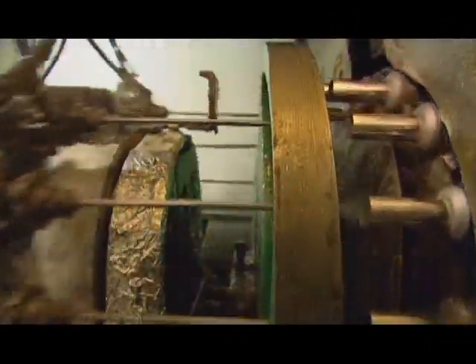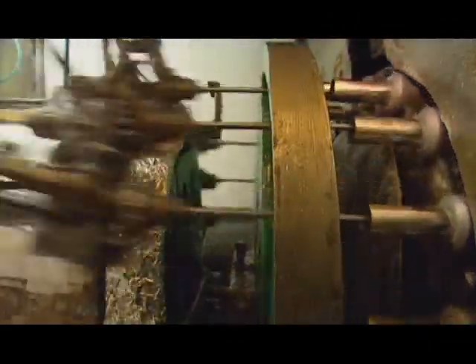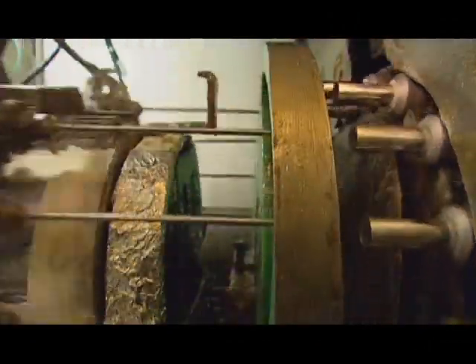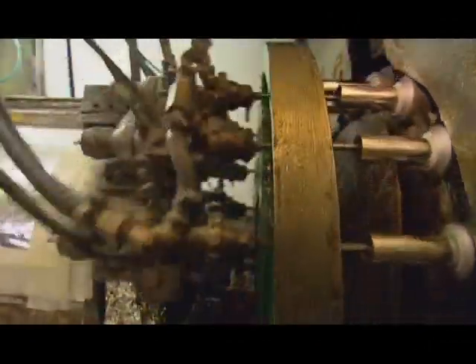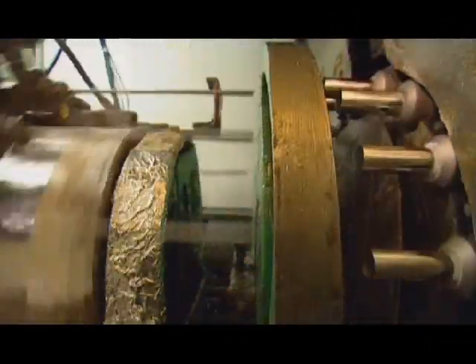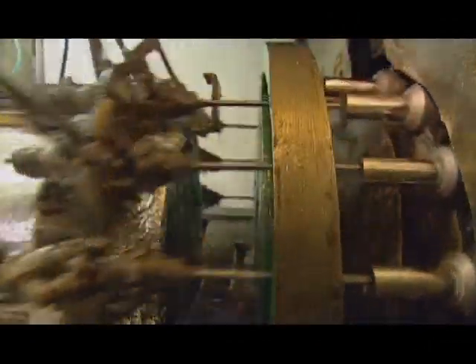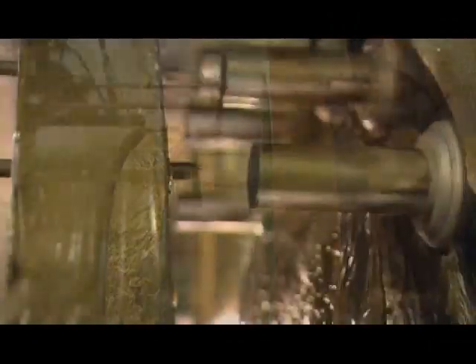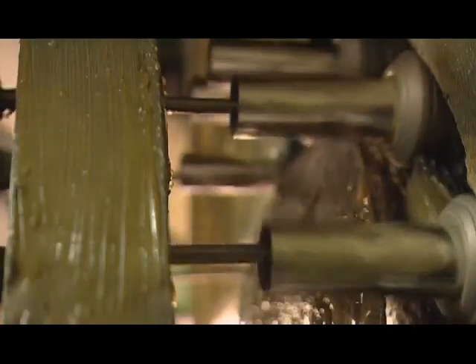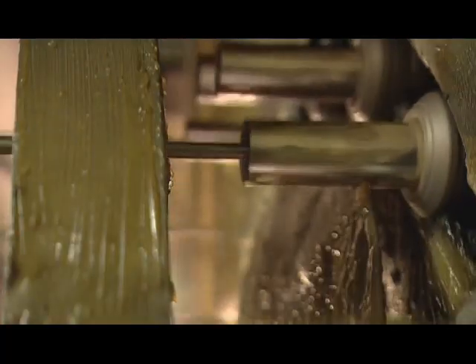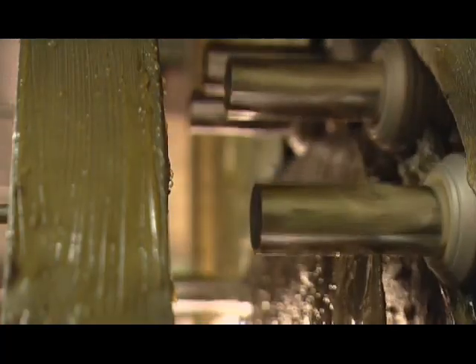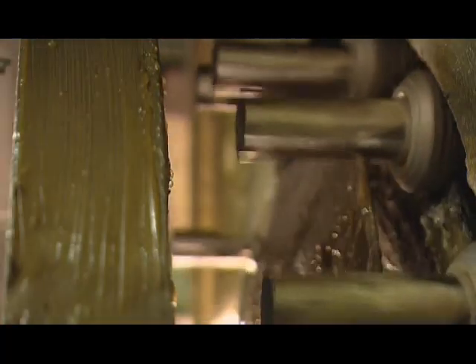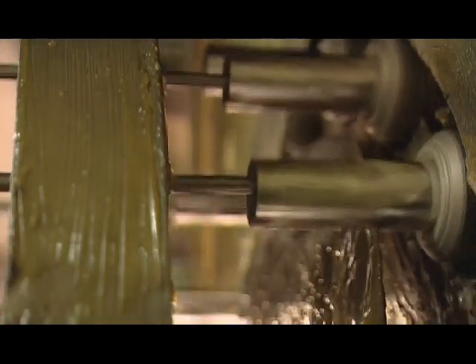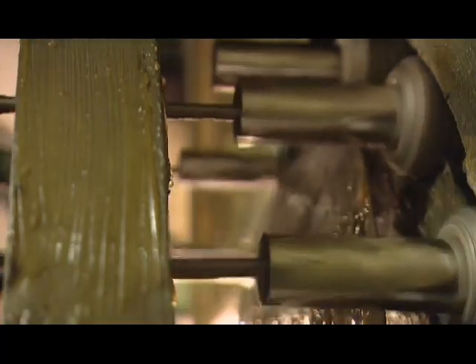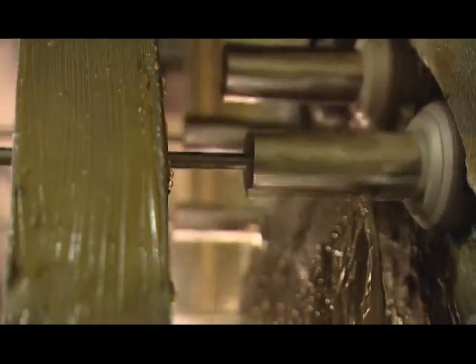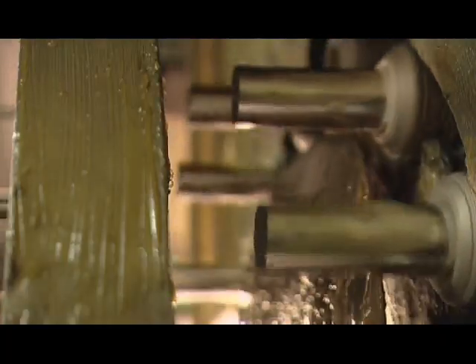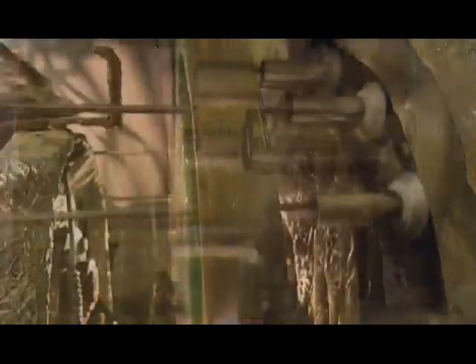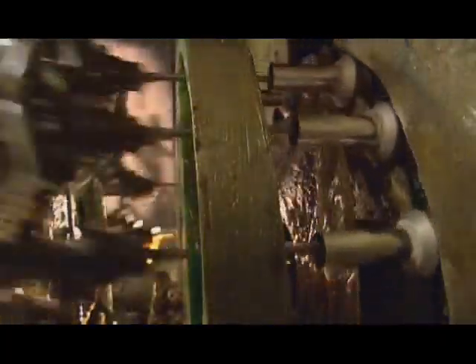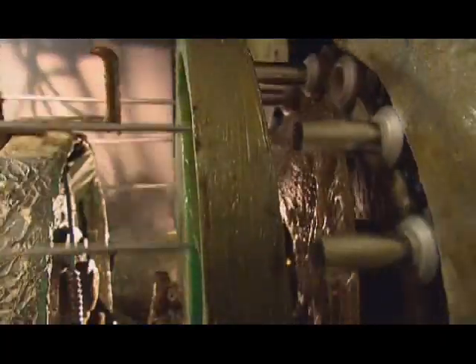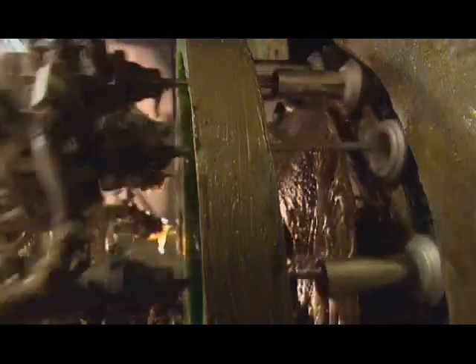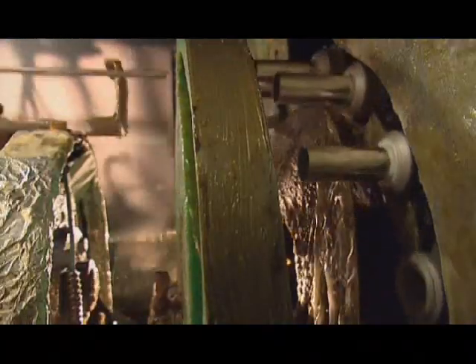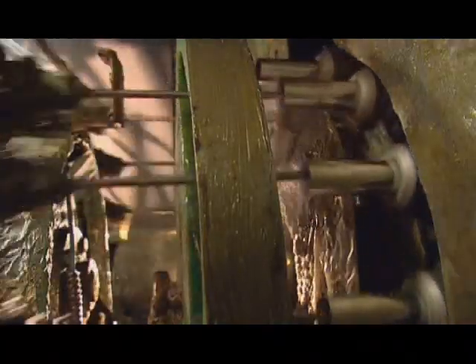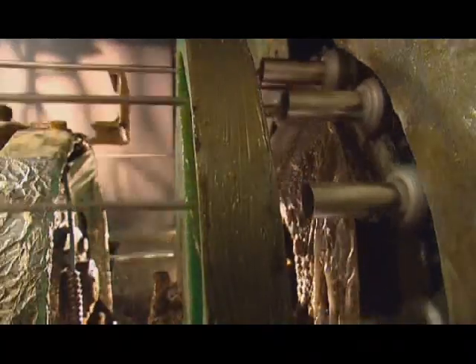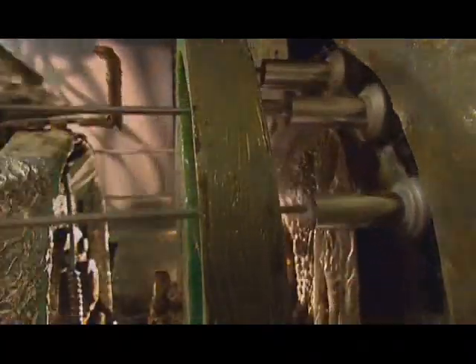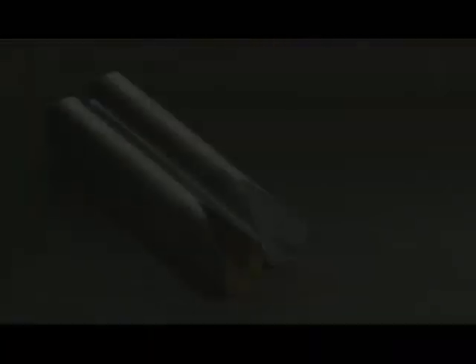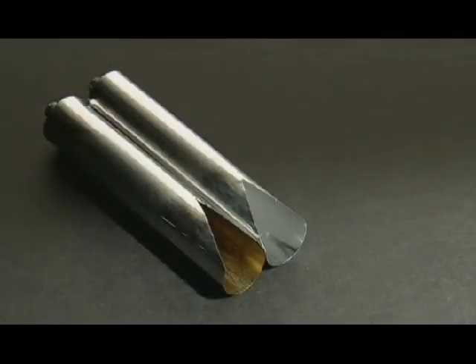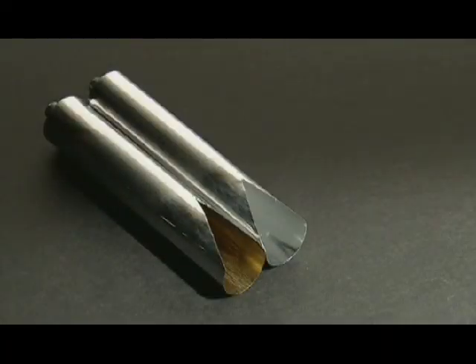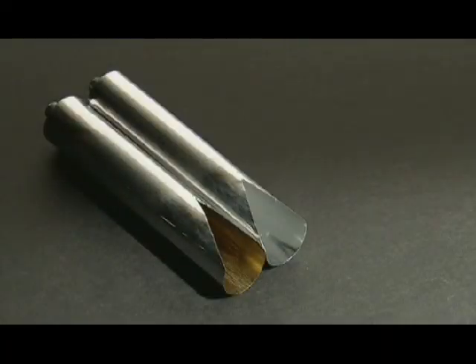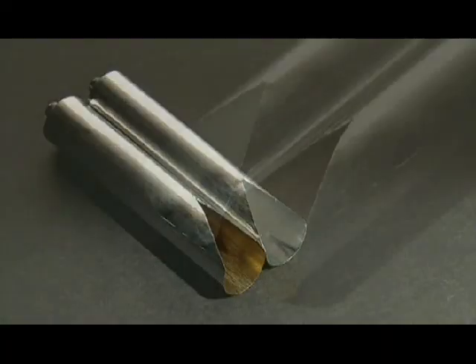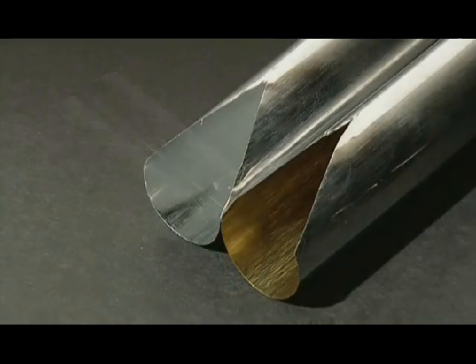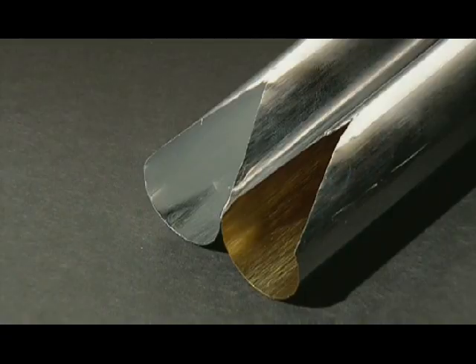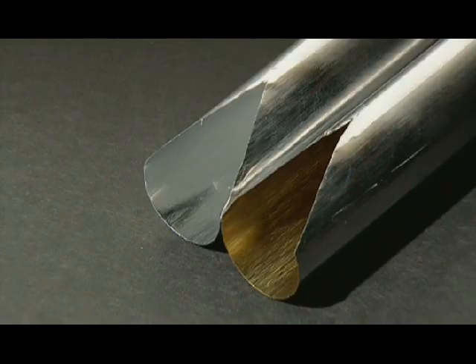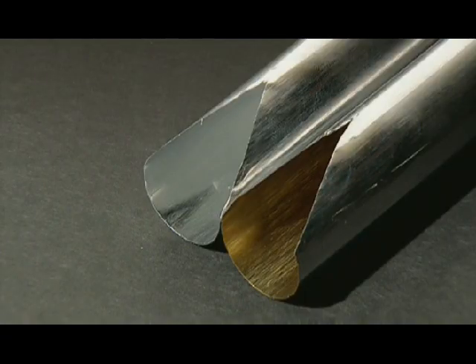After heating them to soften the metal, the tubes move through another machine. Here, nozzles spray the insides with two coats of epoxy lacquer, creating a protective barrier between the aluminum and the eventual contents.